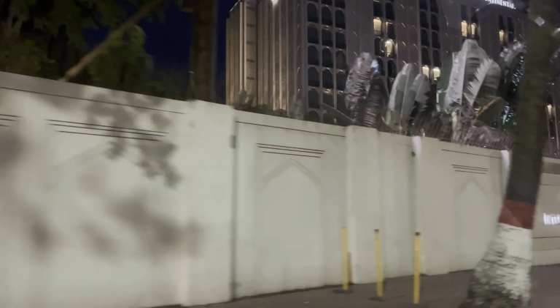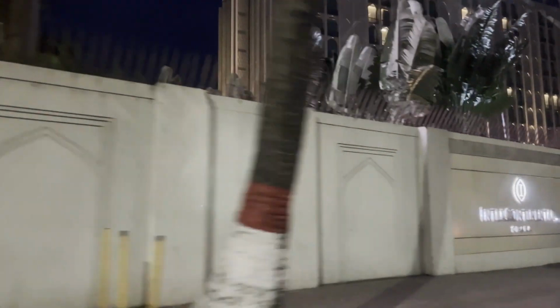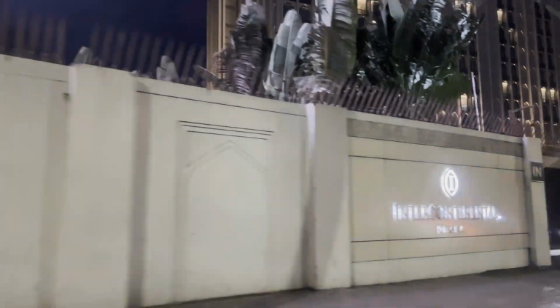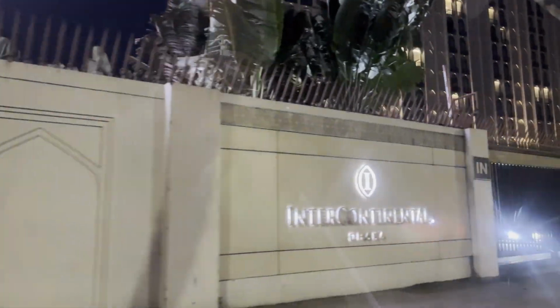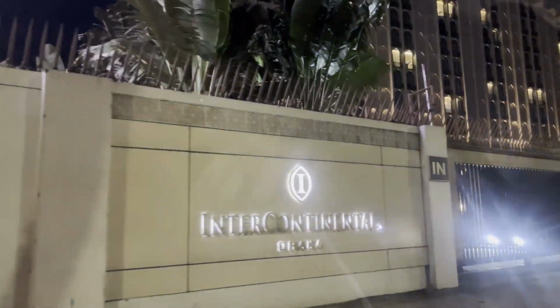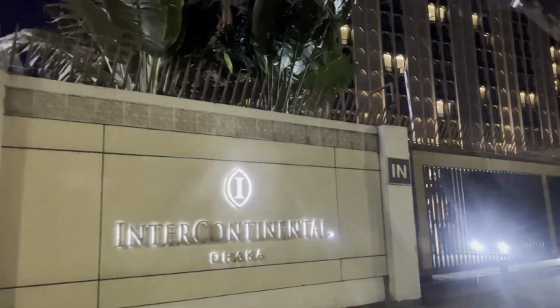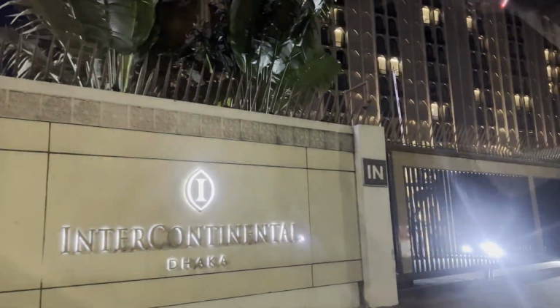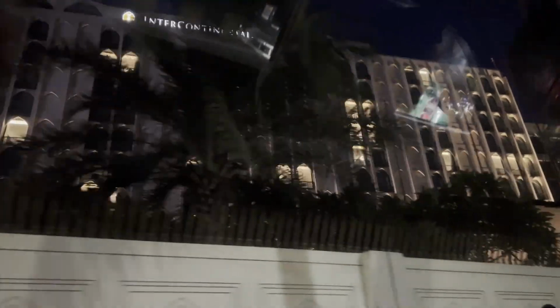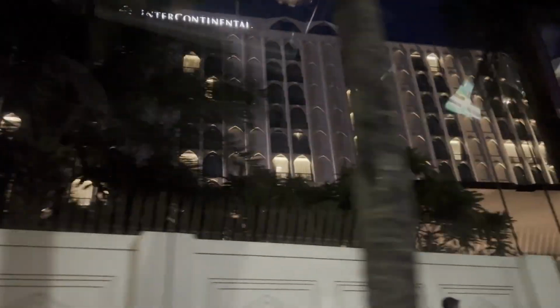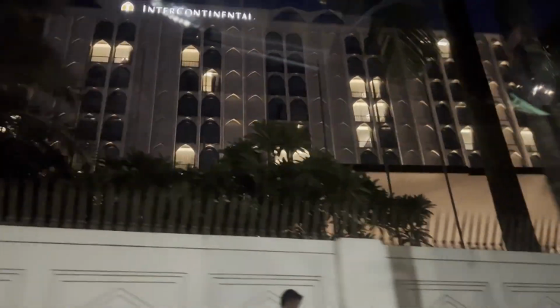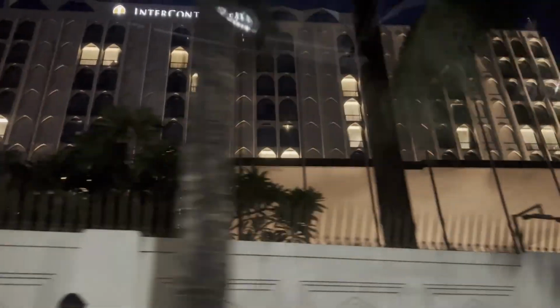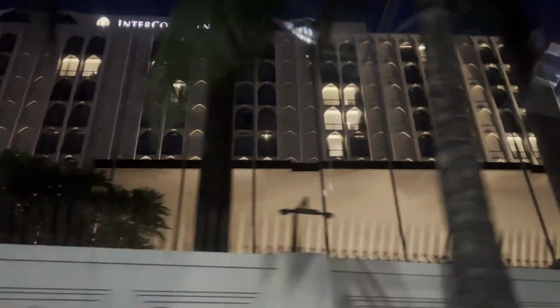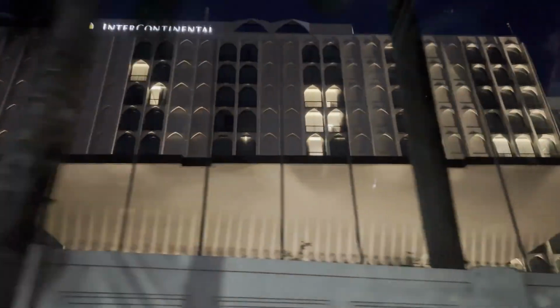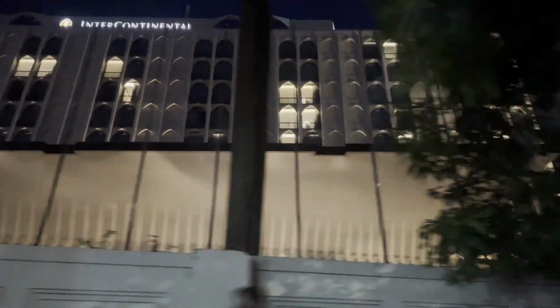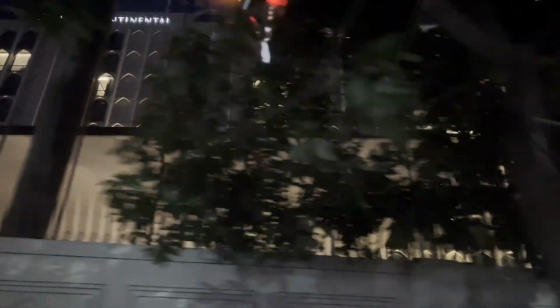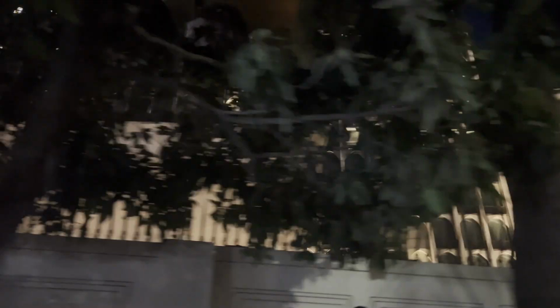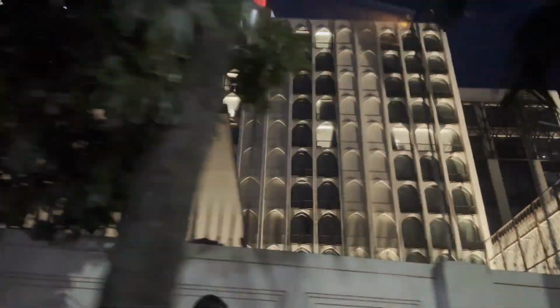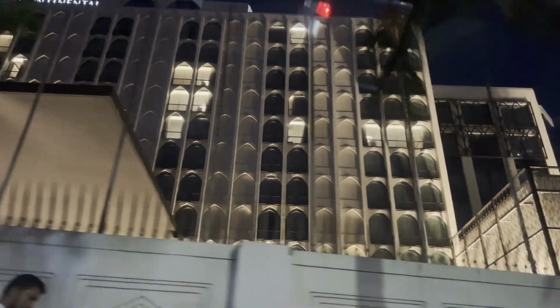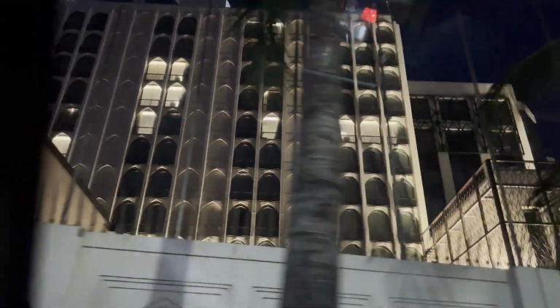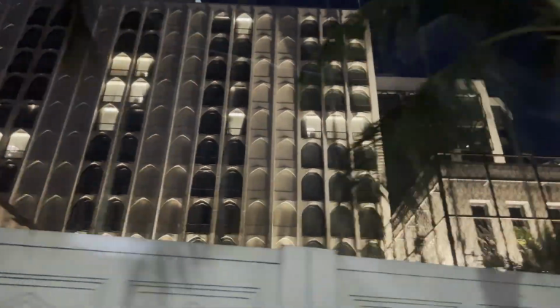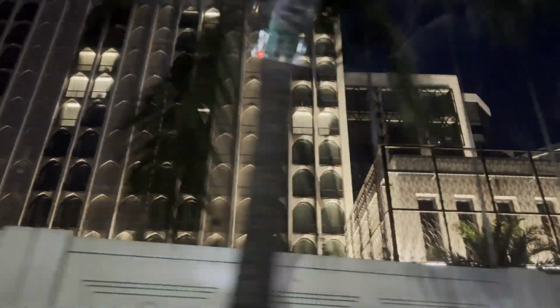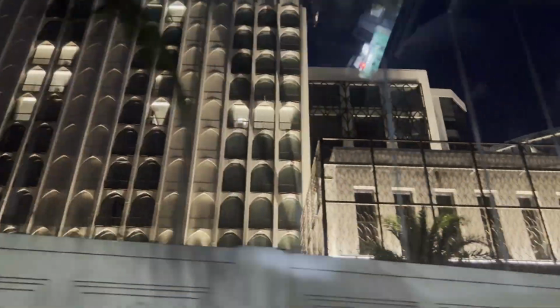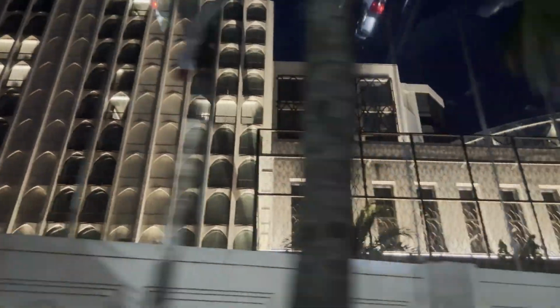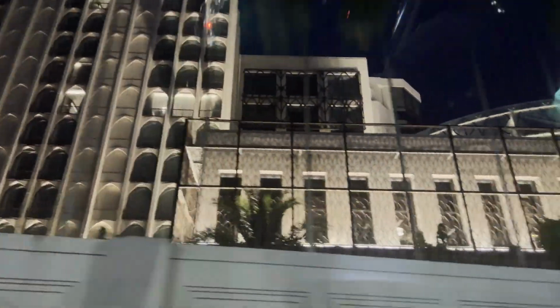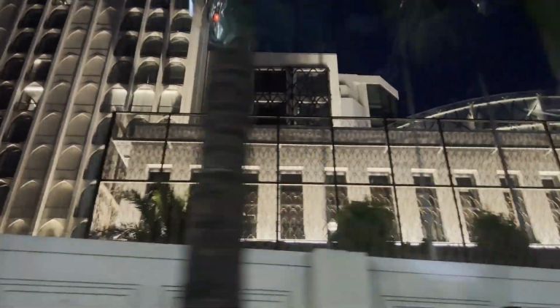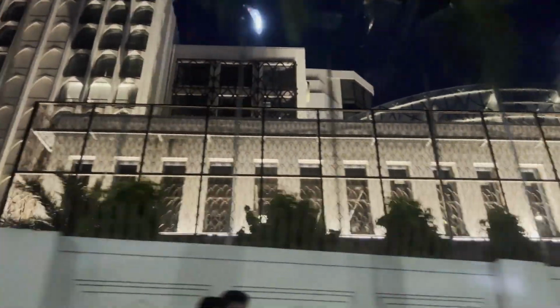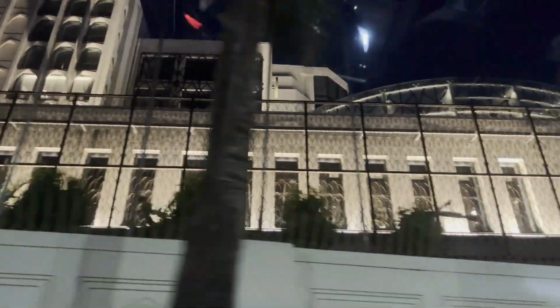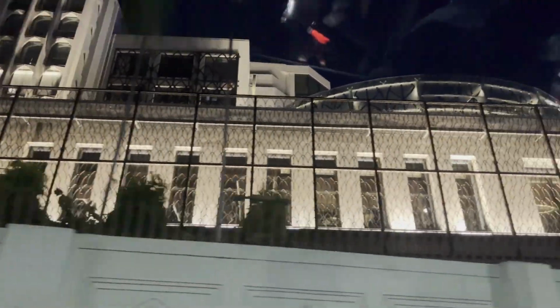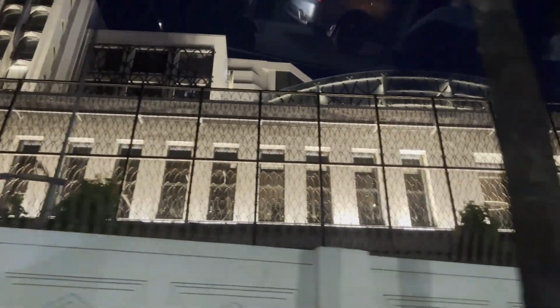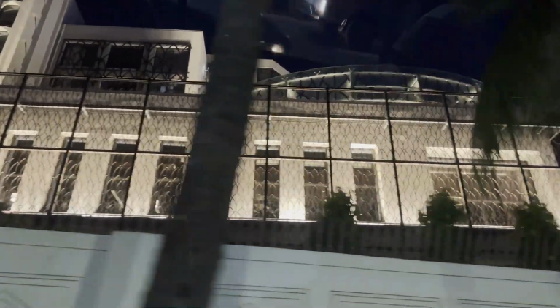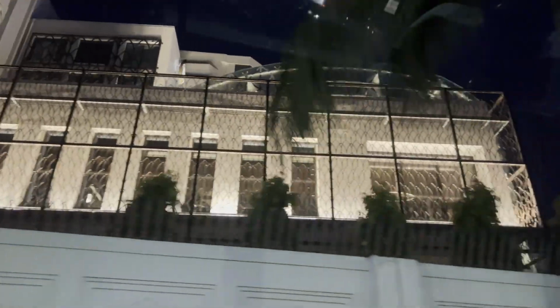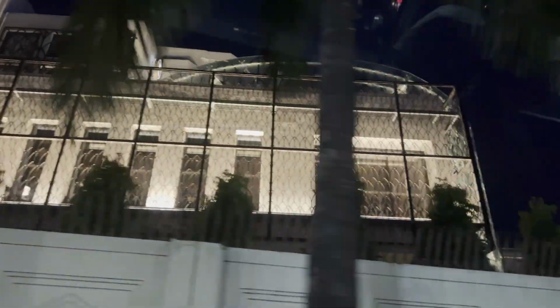We are passing the Intercontinental Hotel. It is huge. I am craving Bengali Chinese — it is my favorite cuisine.